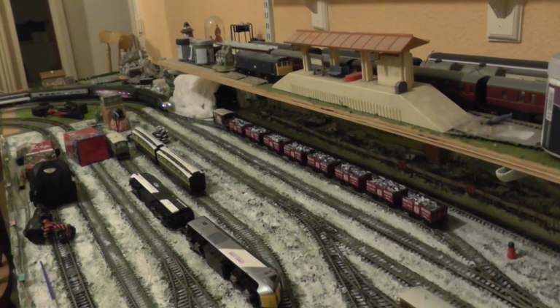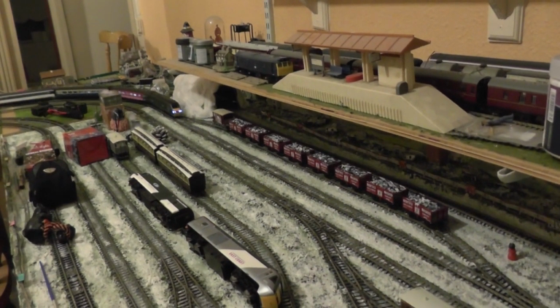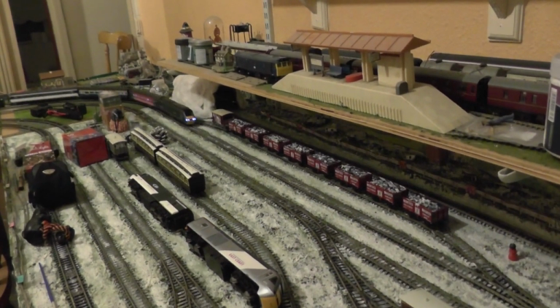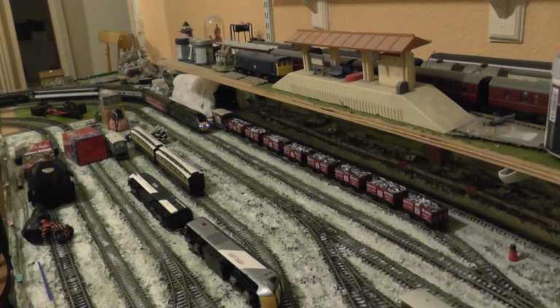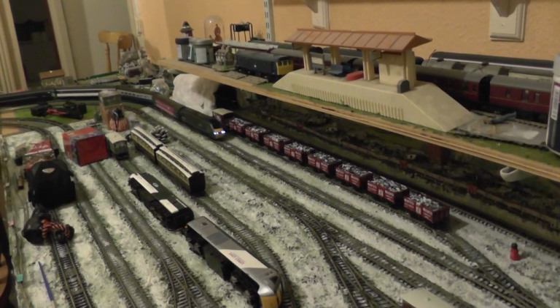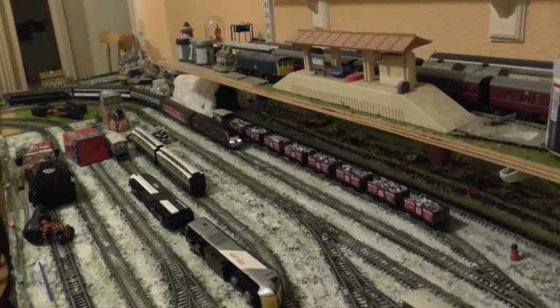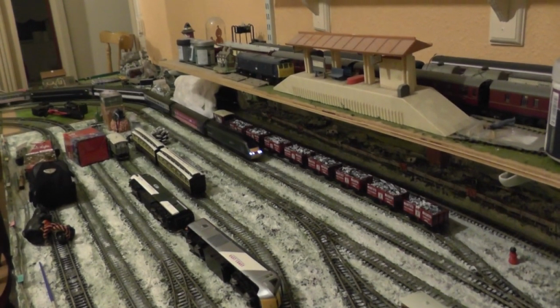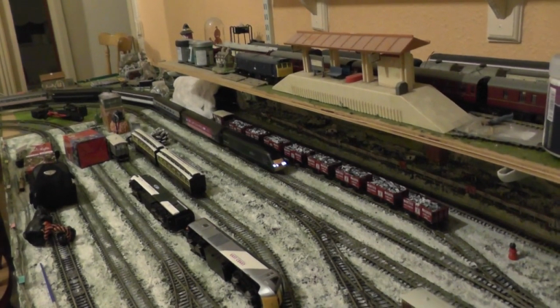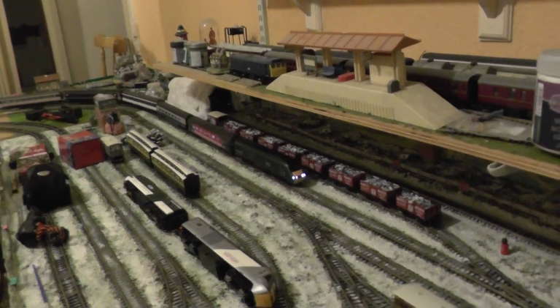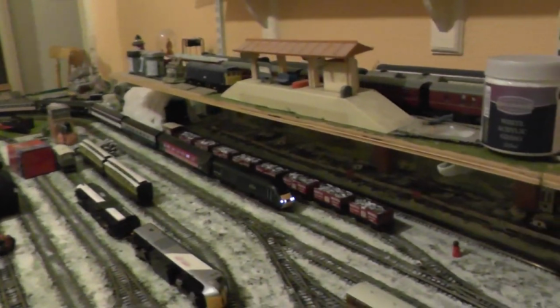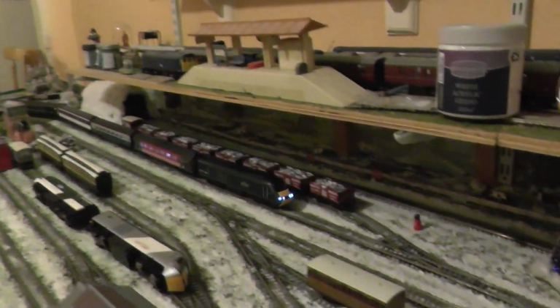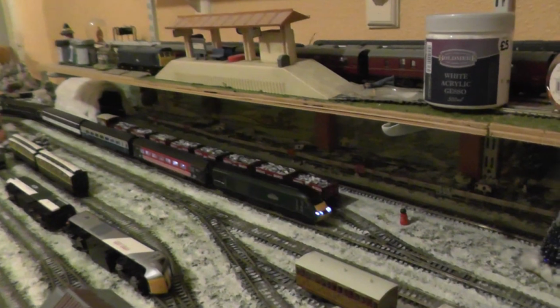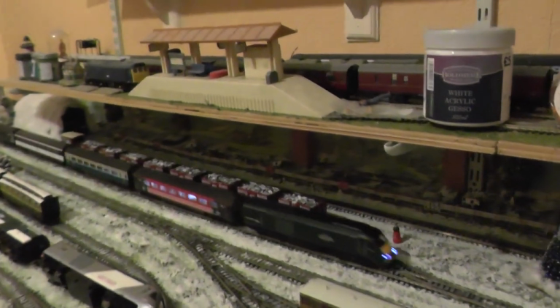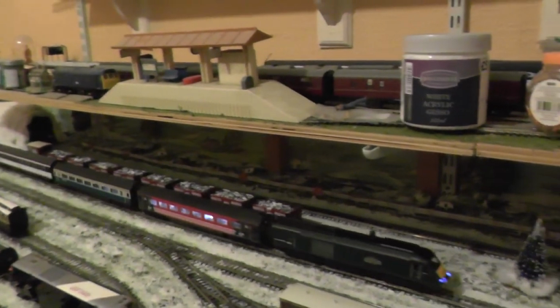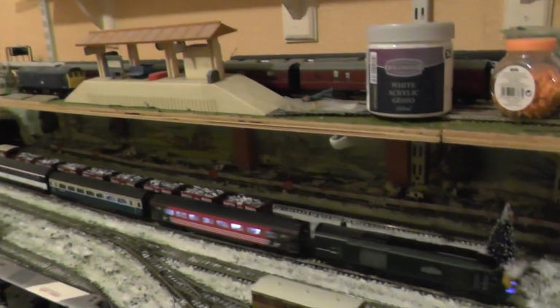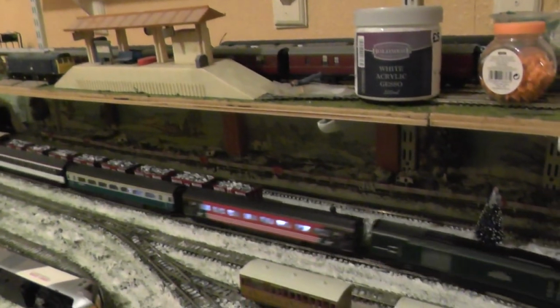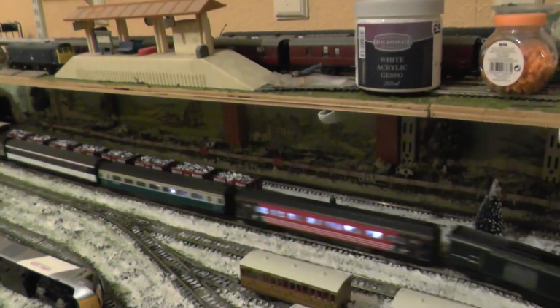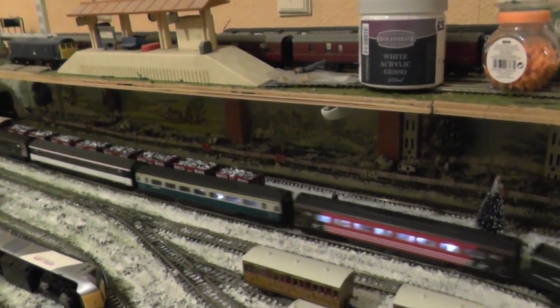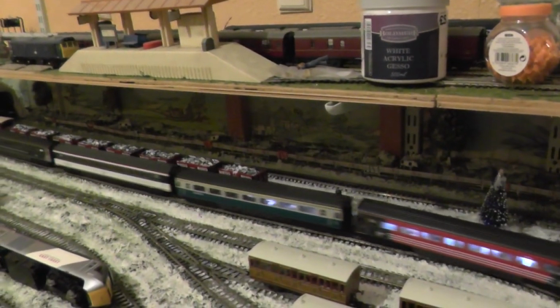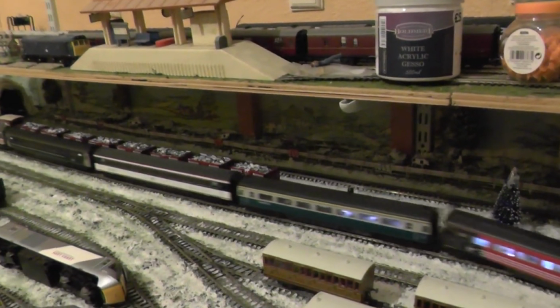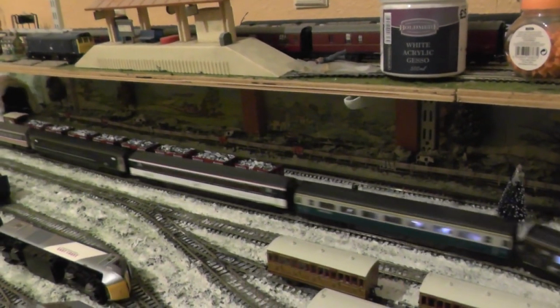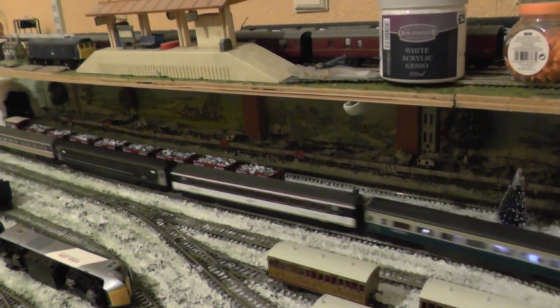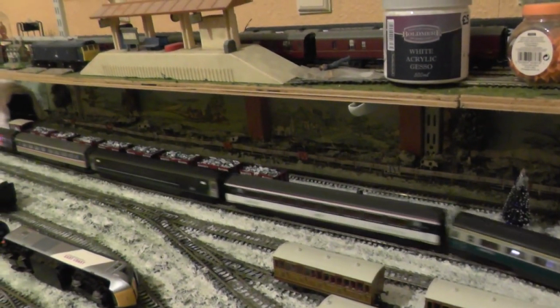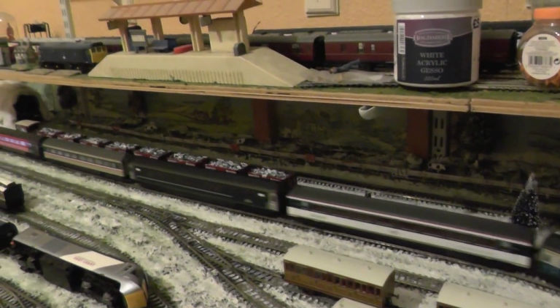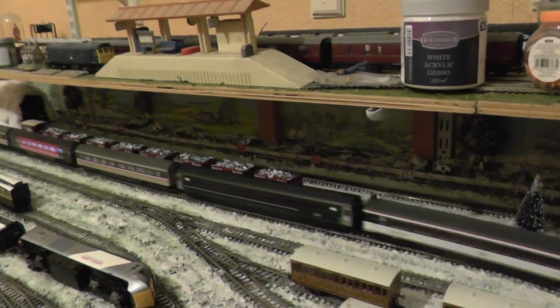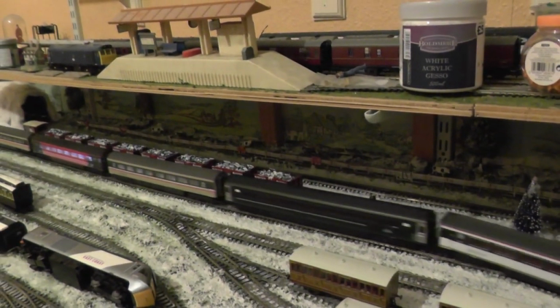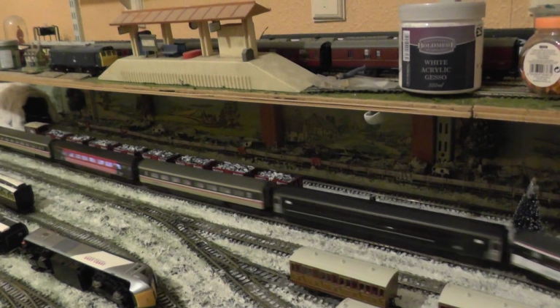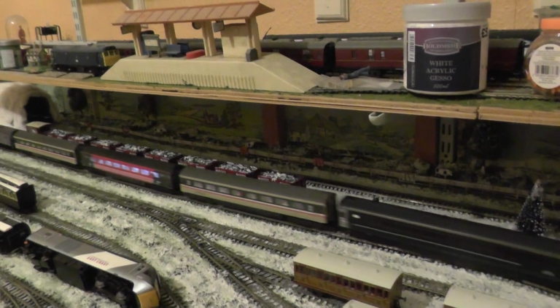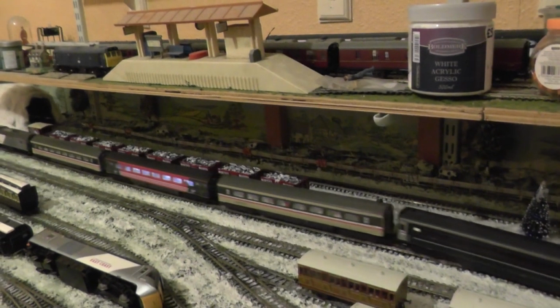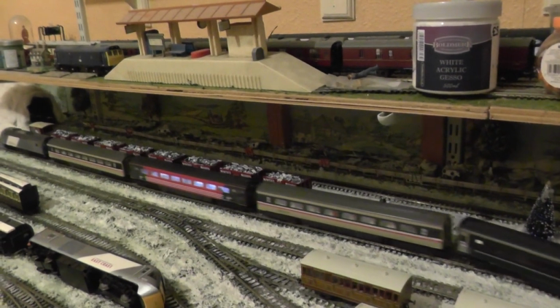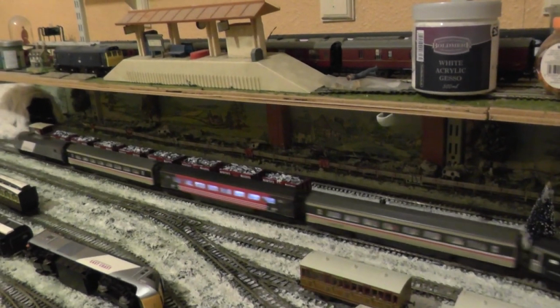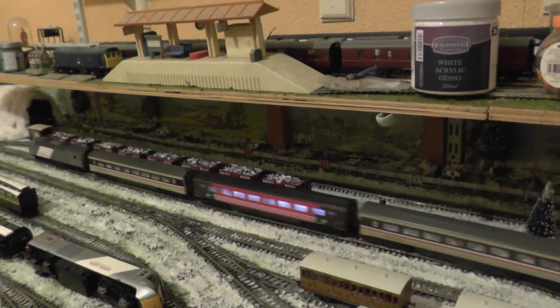Here we have a run with the HST on the track with different livery coaches. I hope you like.